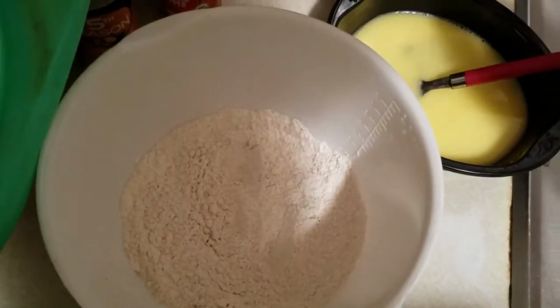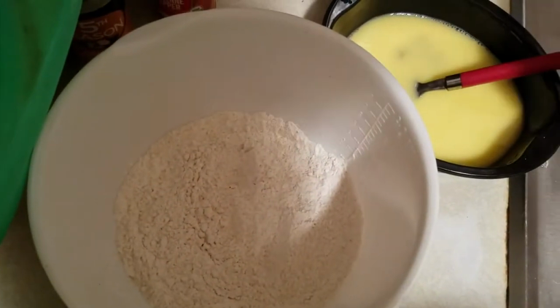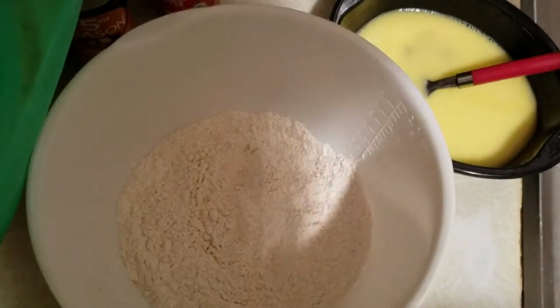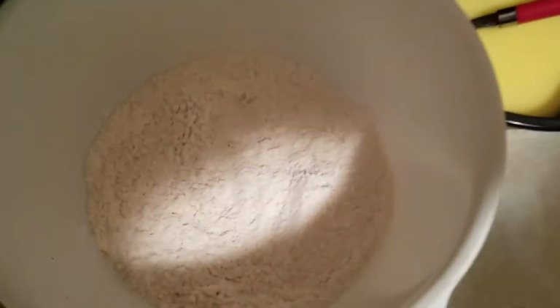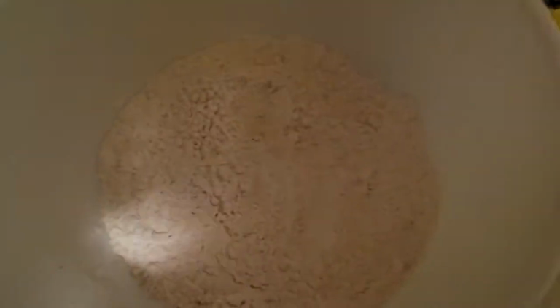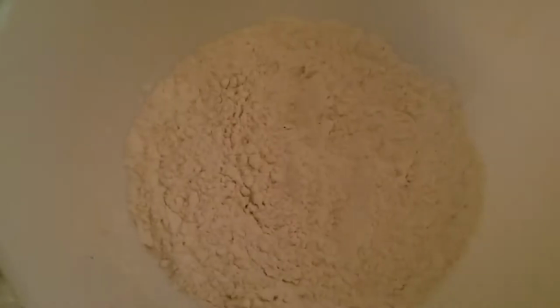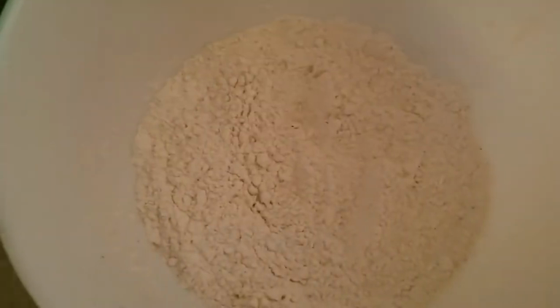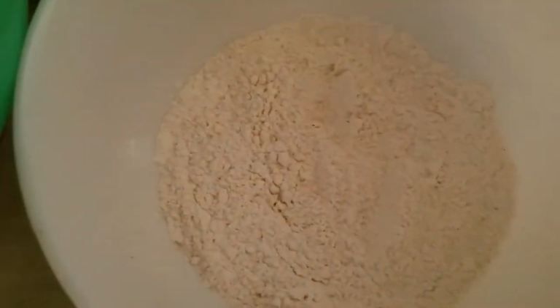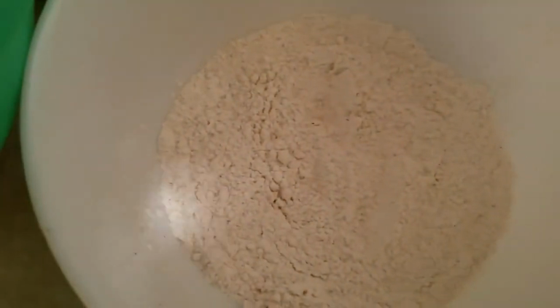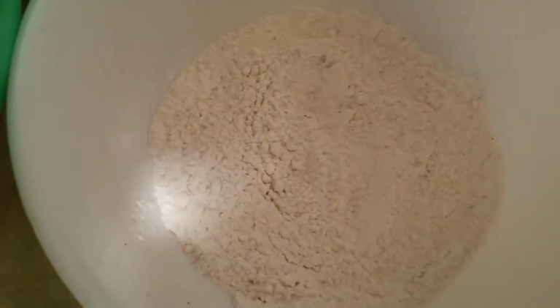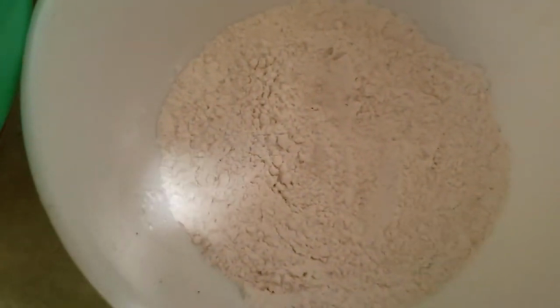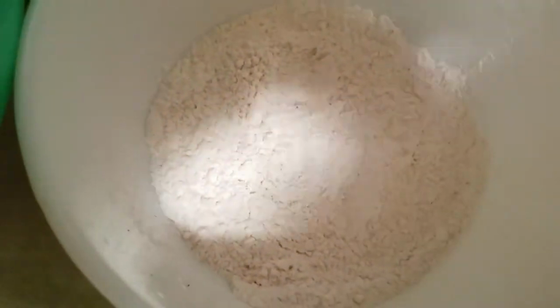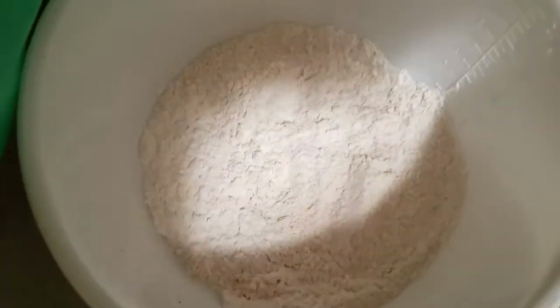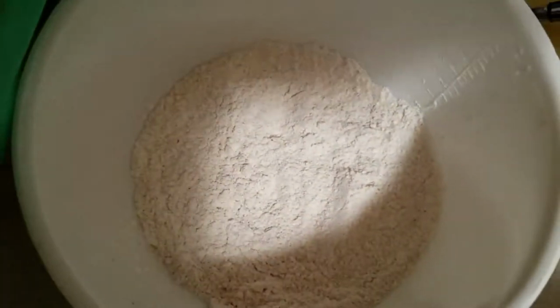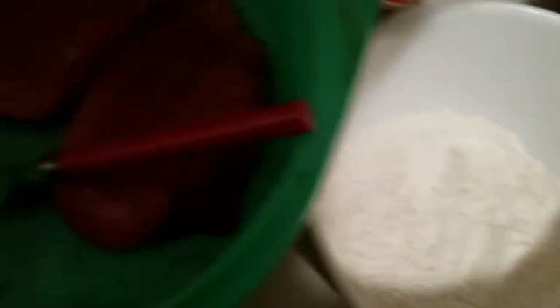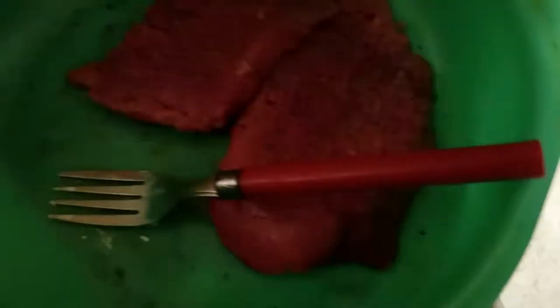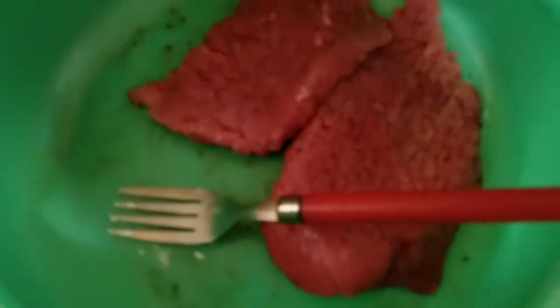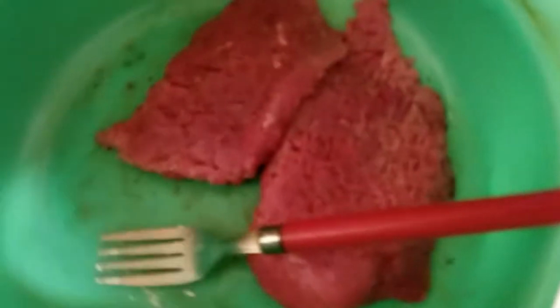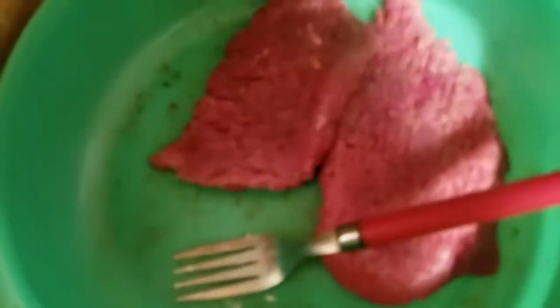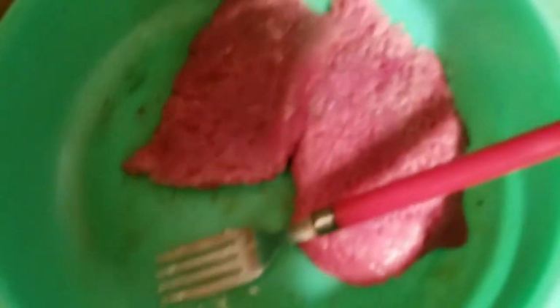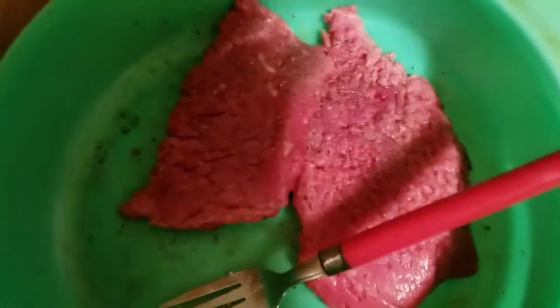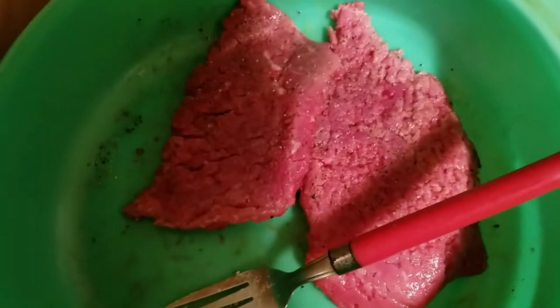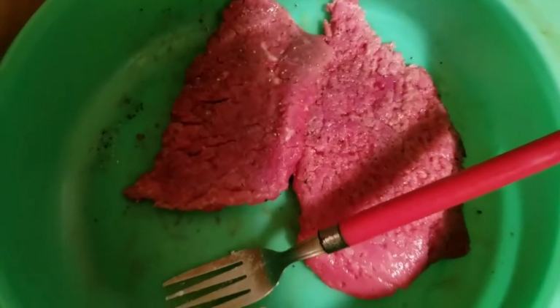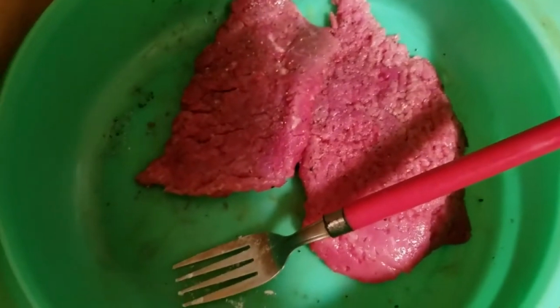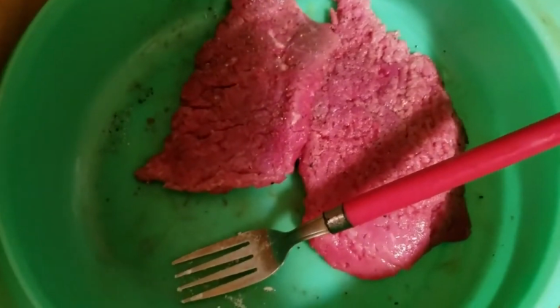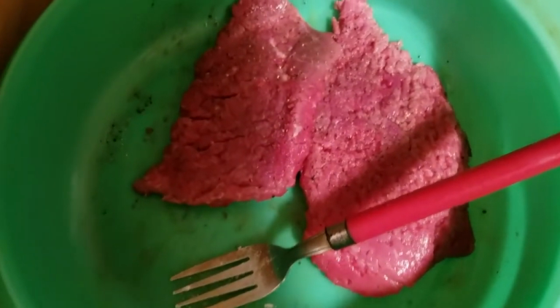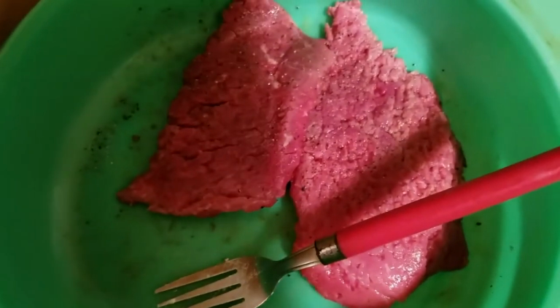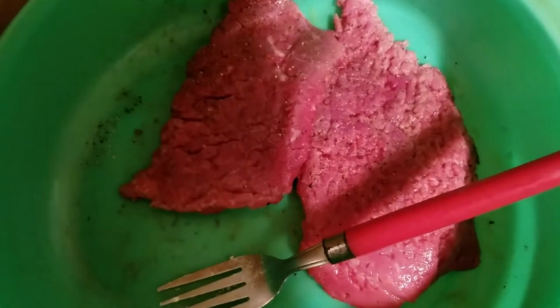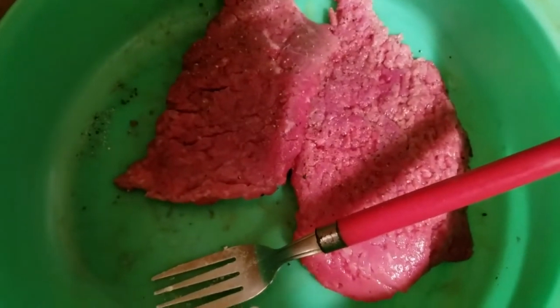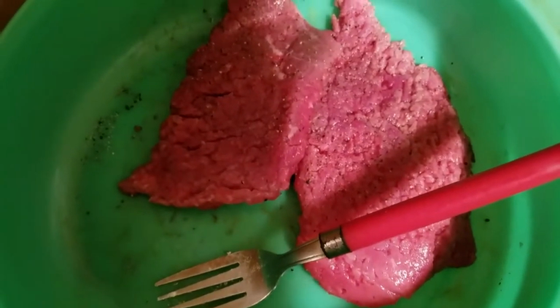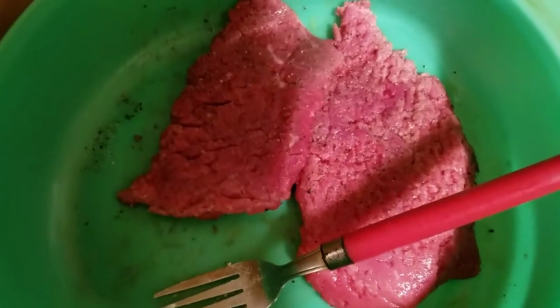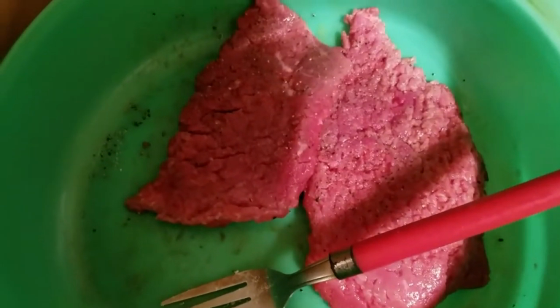Next, you guys, here is my station. I have my cube steak, then I have my flour mixture, and then I have the egg mixture on the far right, as you can see. And here is the cube steak.